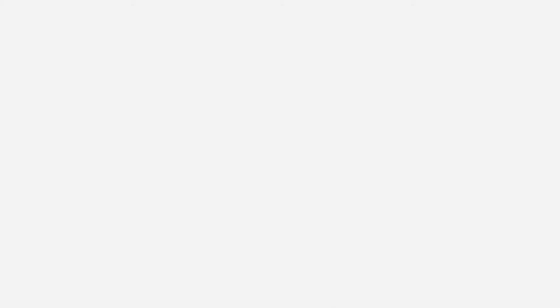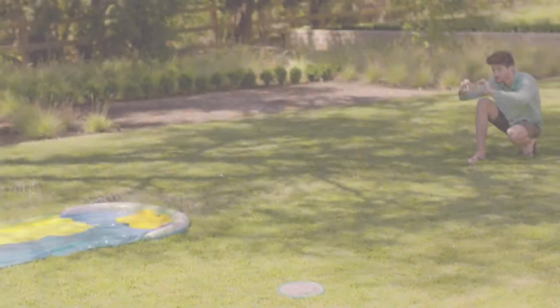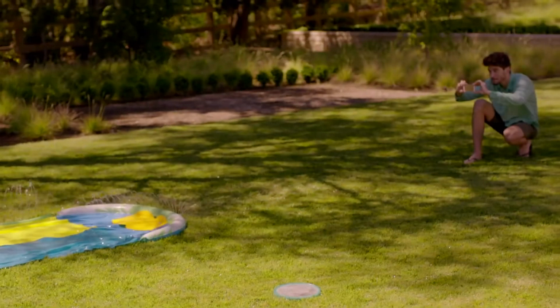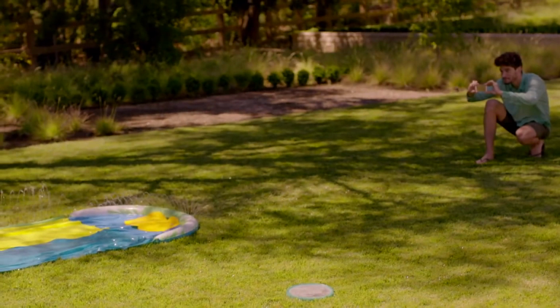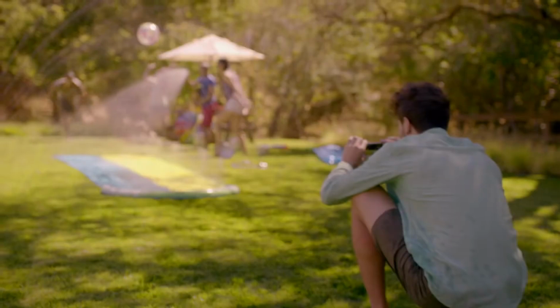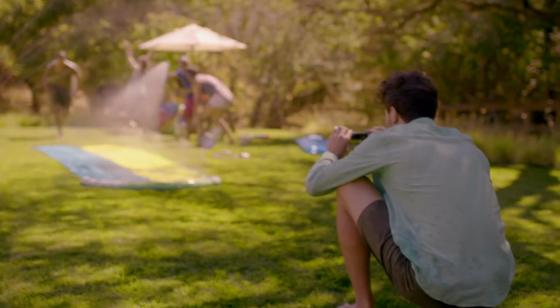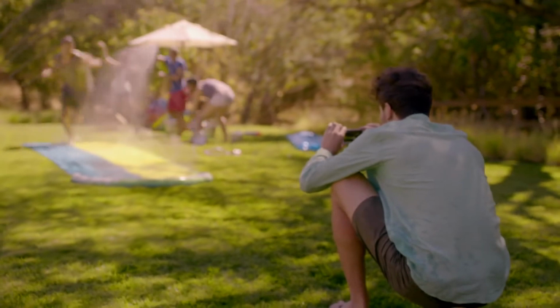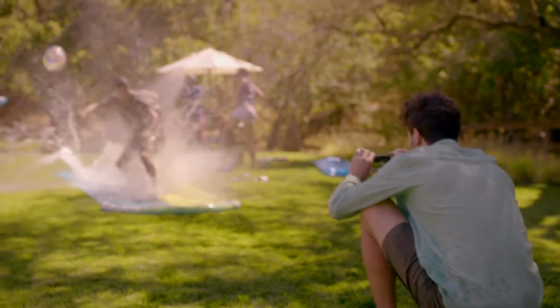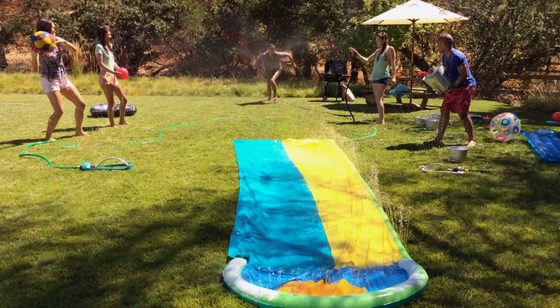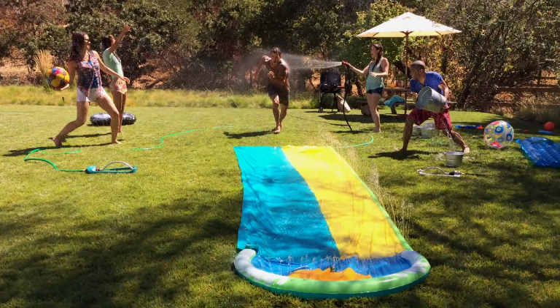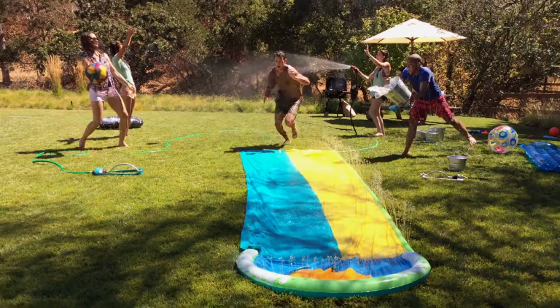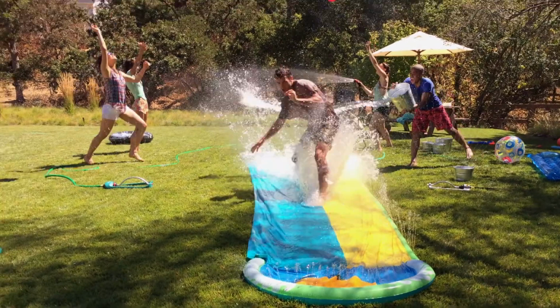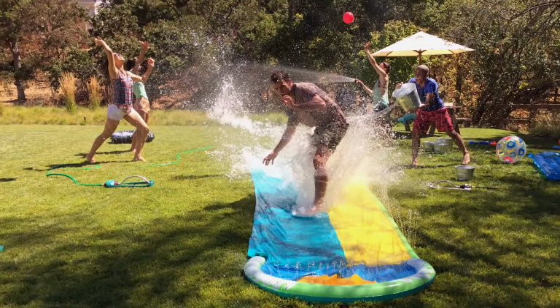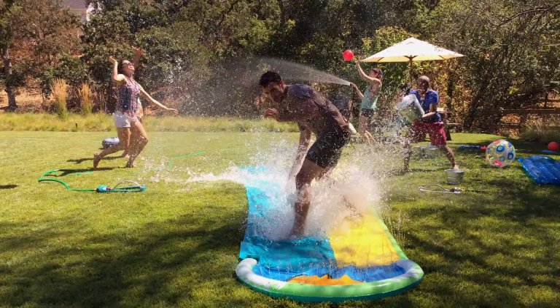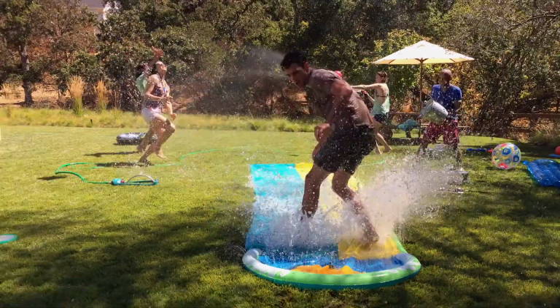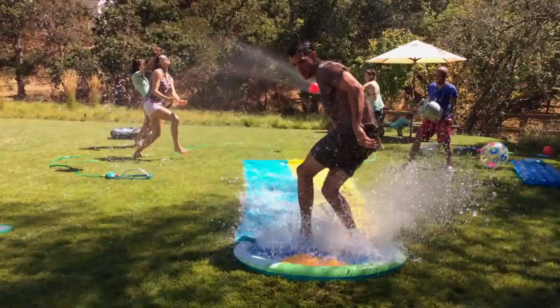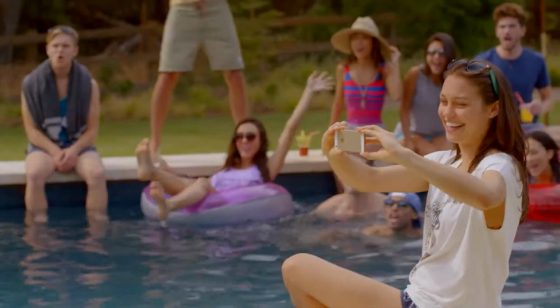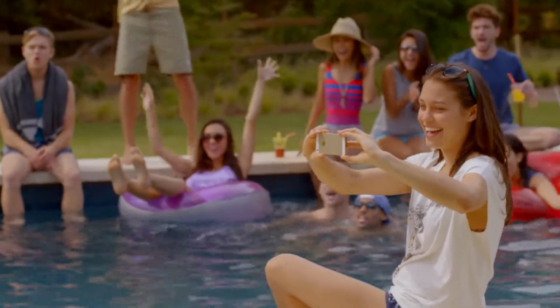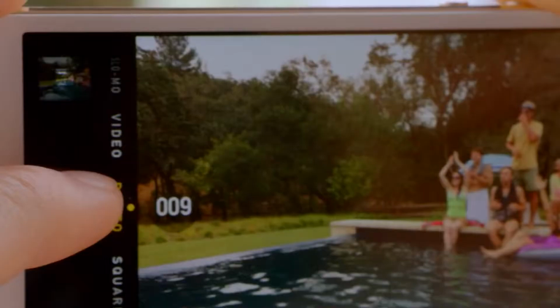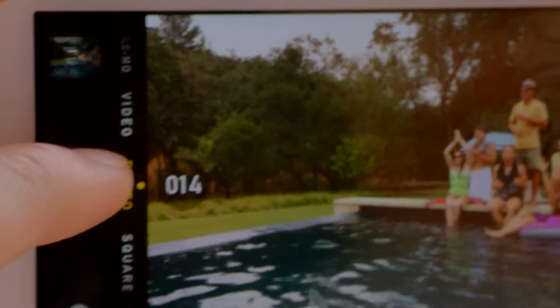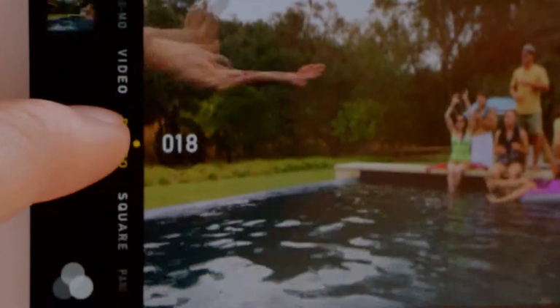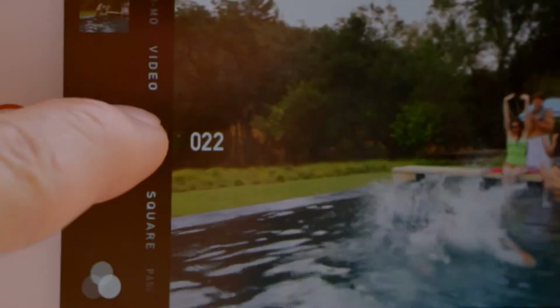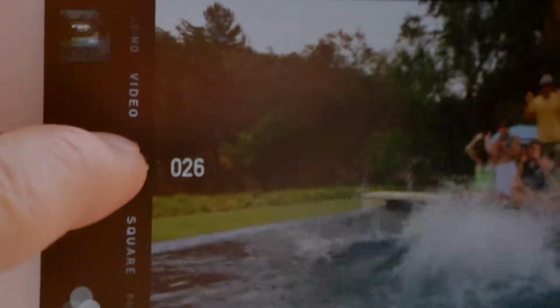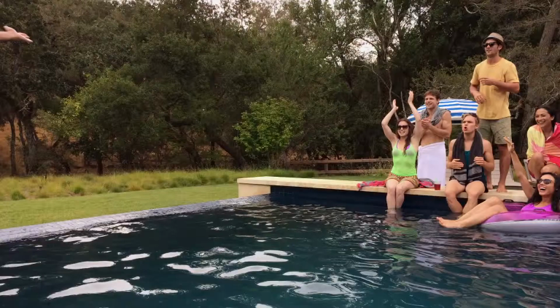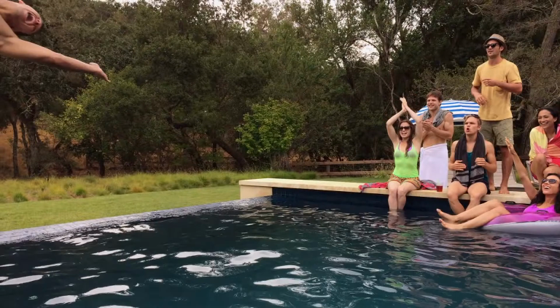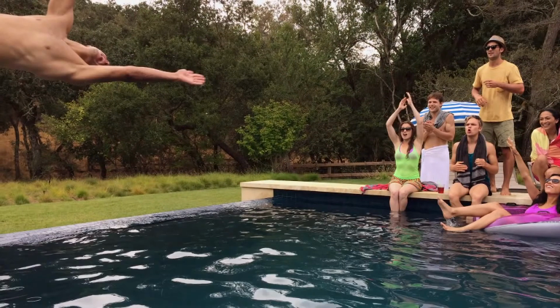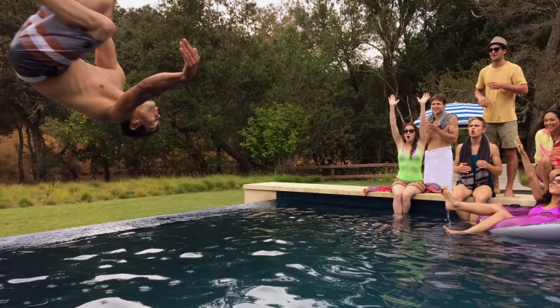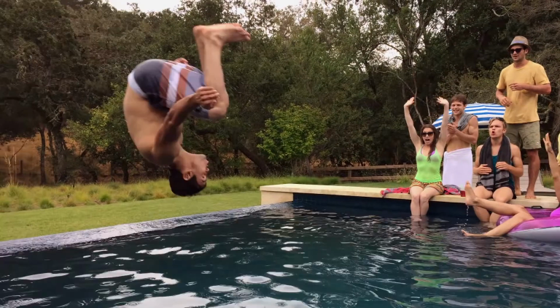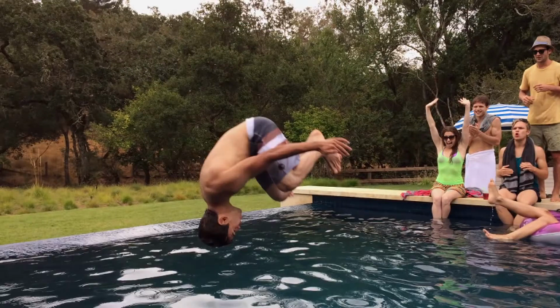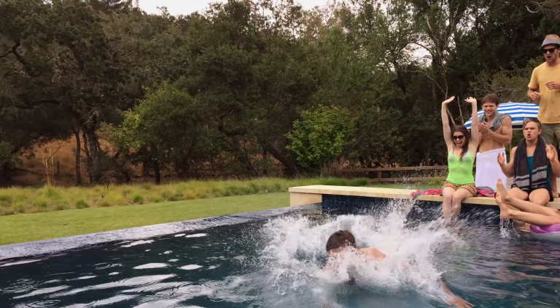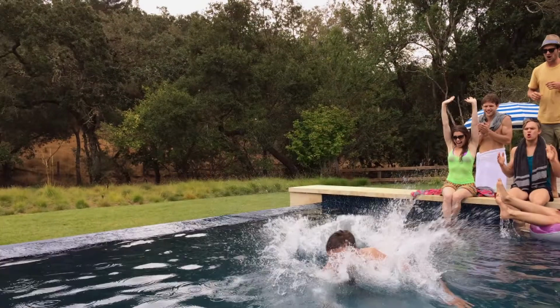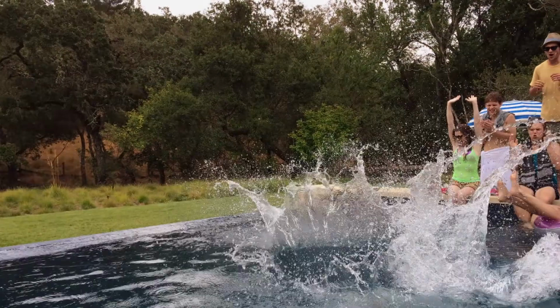iPhone 5S also has some fun new camera features, like photo burst mode. It continually captures at 10 images a second when you hold down the shutter. Advanced algorithms help select the individual photos or sequence of photos you might like best.